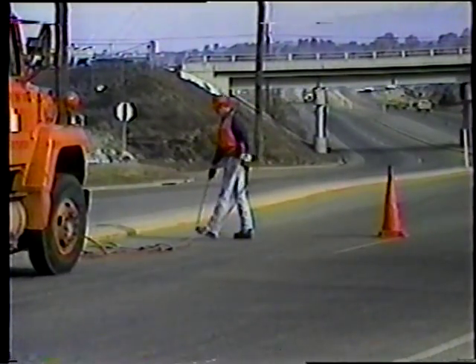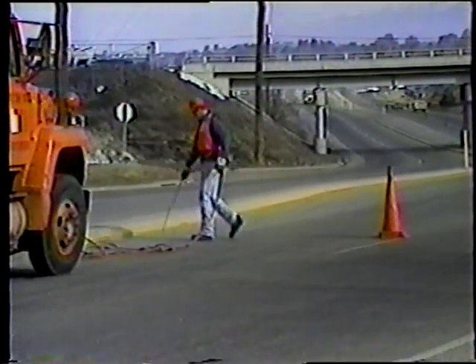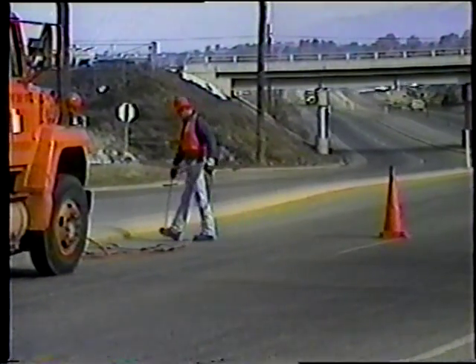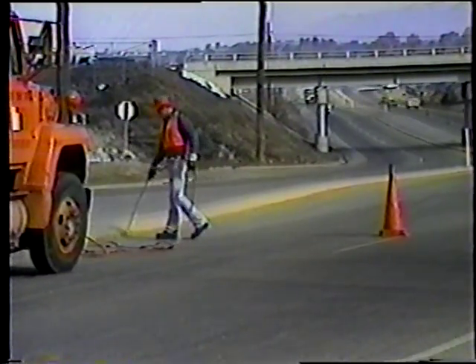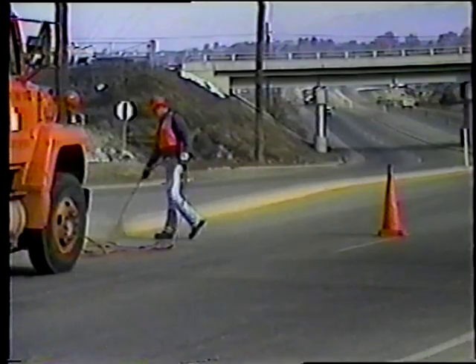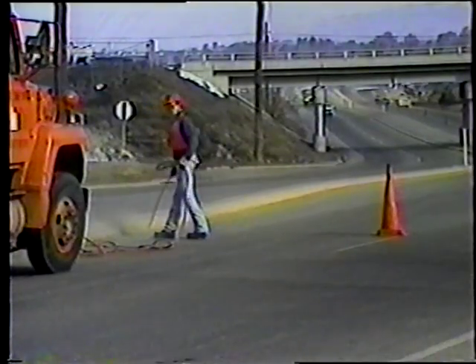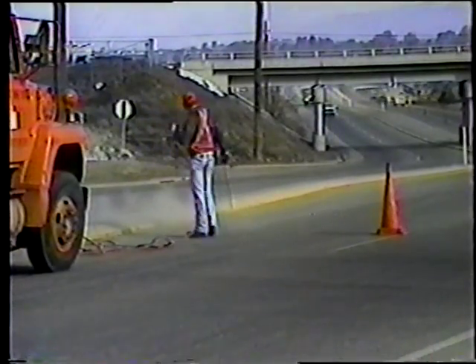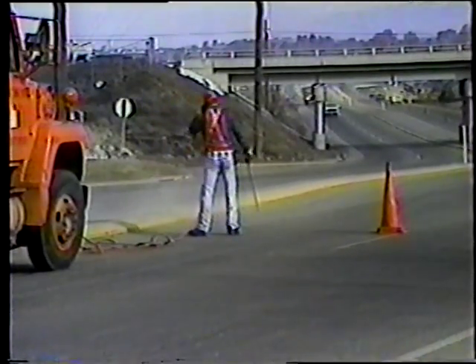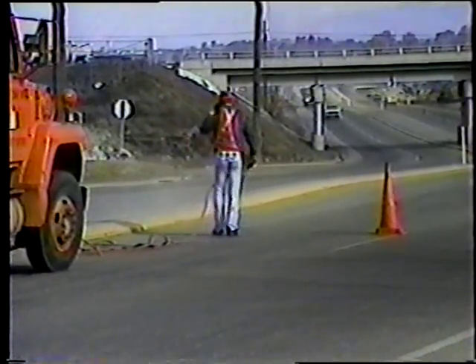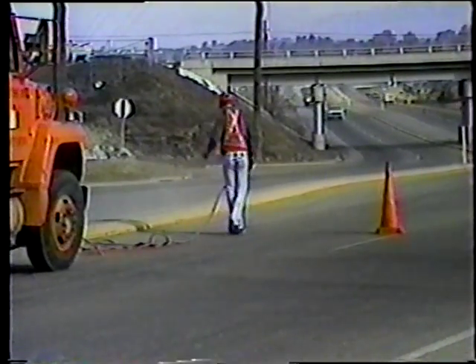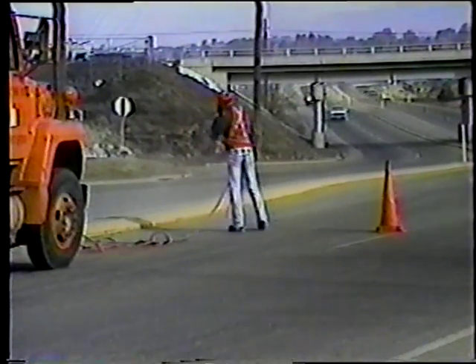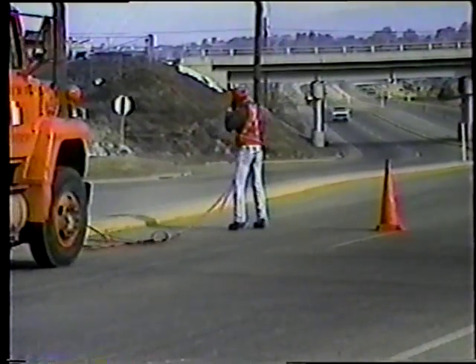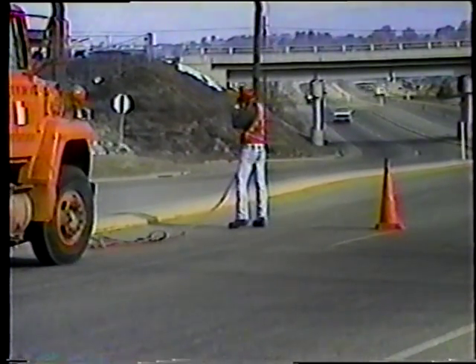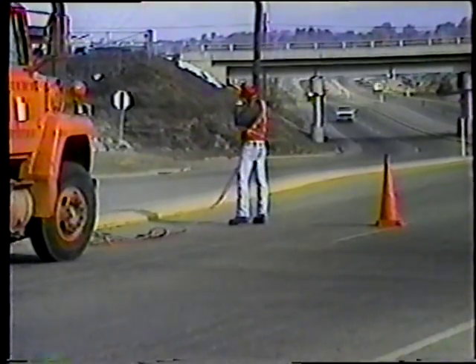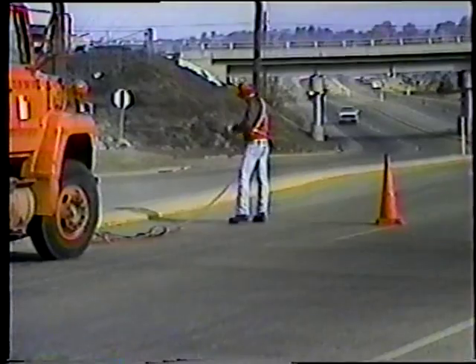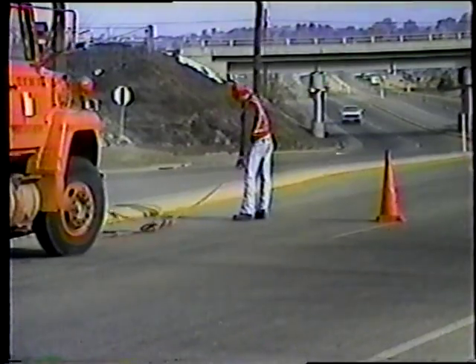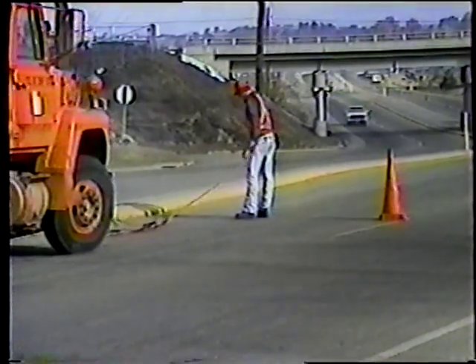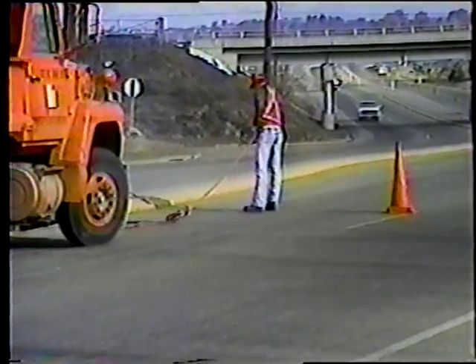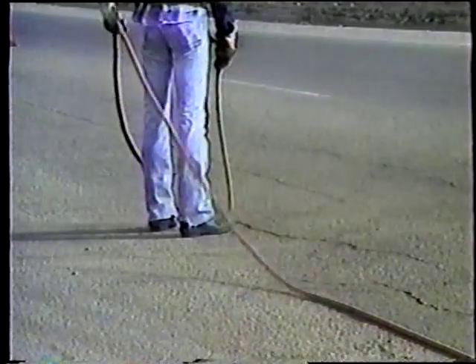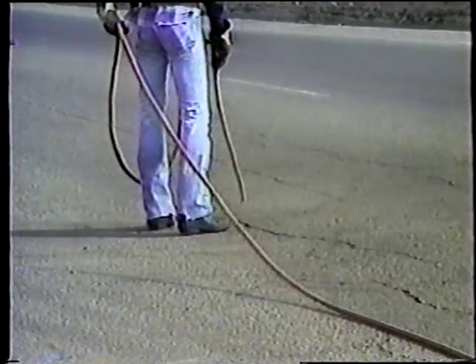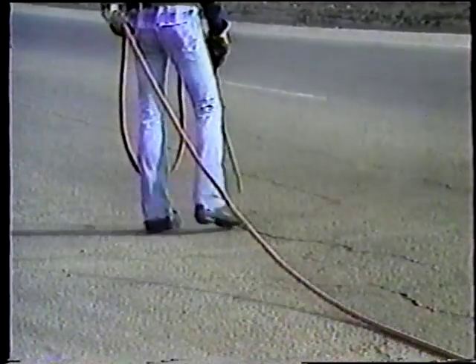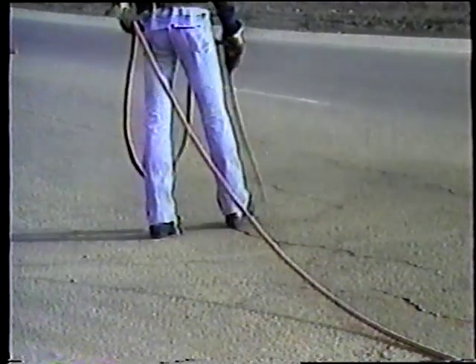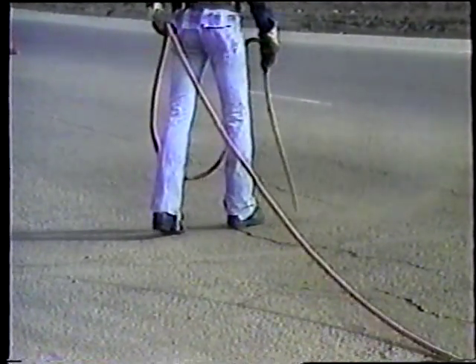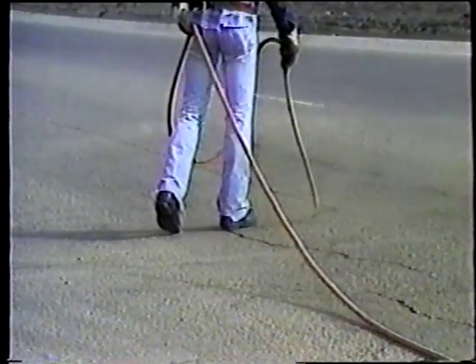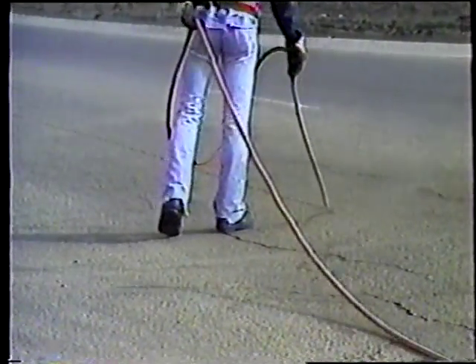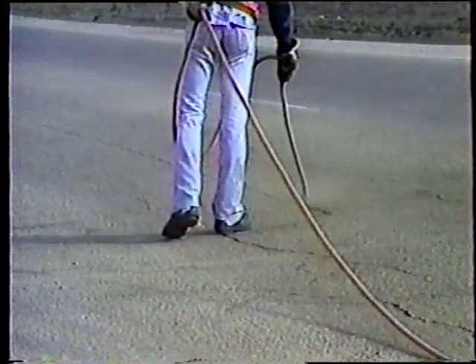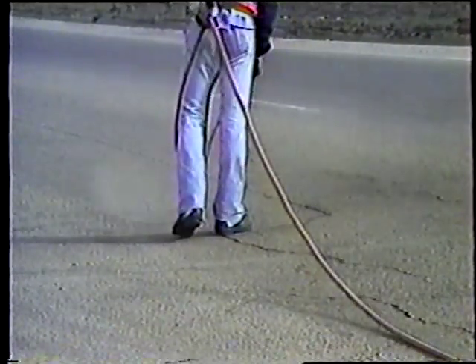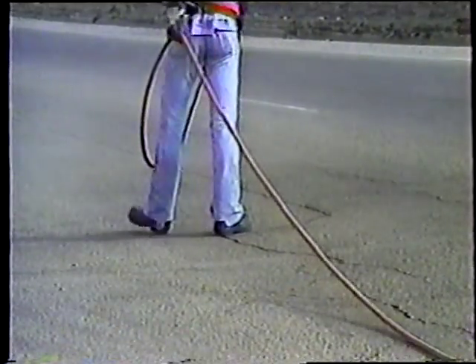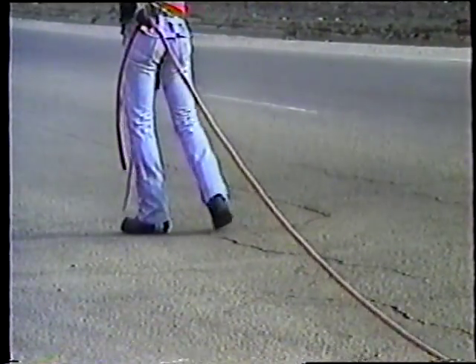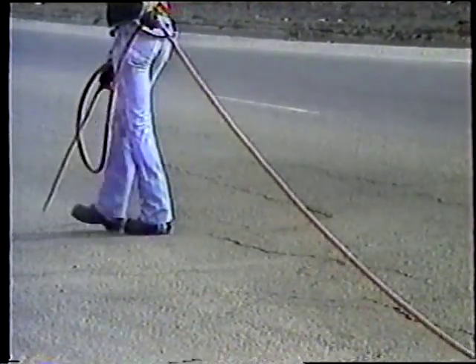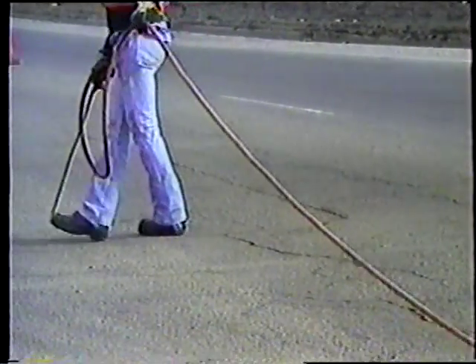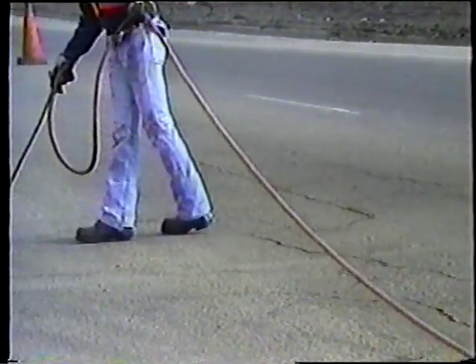Lo primero que debe notar es las gafas de seguridad, las cuales son absolutamente necesarias para la protección de los ojos. Si usted no toma esta precaución, las partículas desprendidas le pueden causar una lesión muy seria.